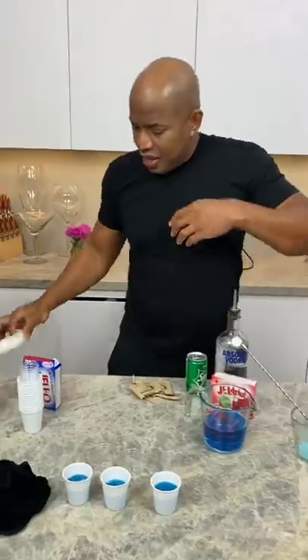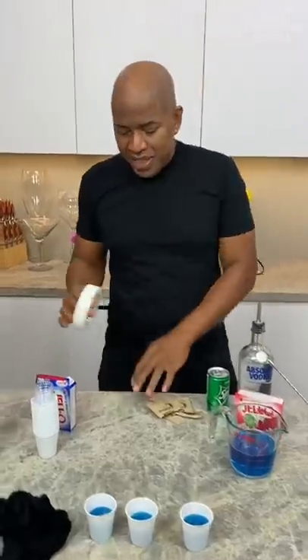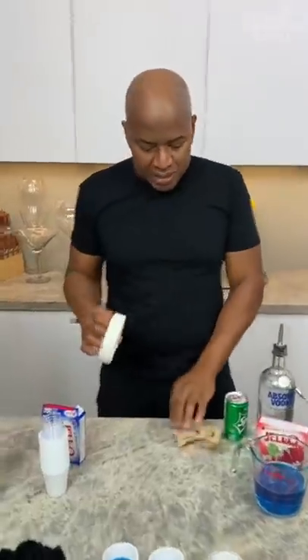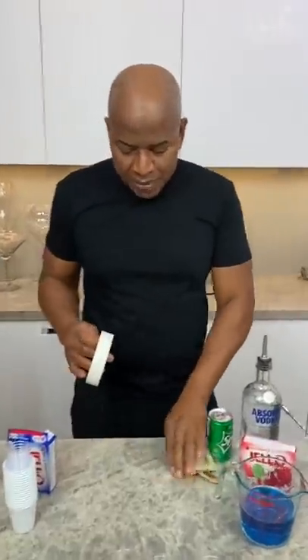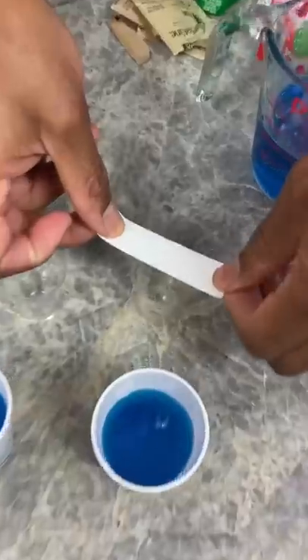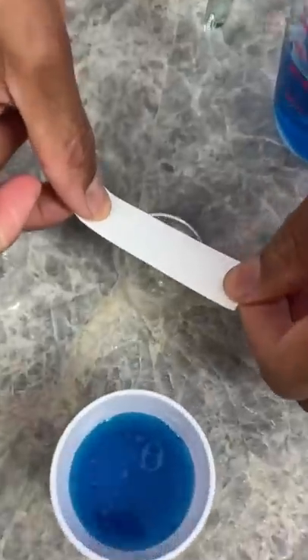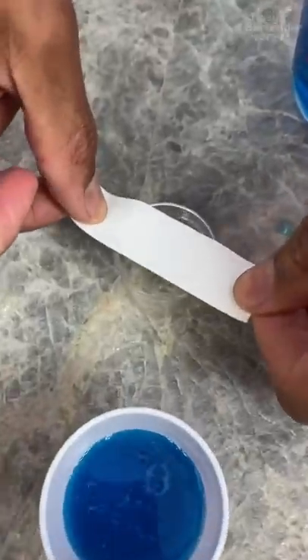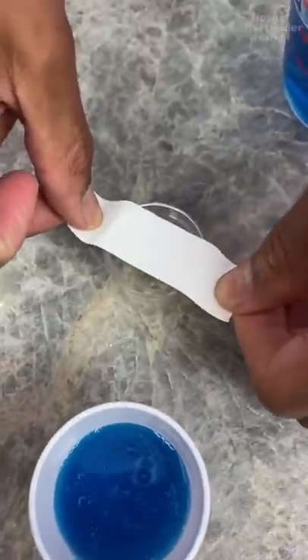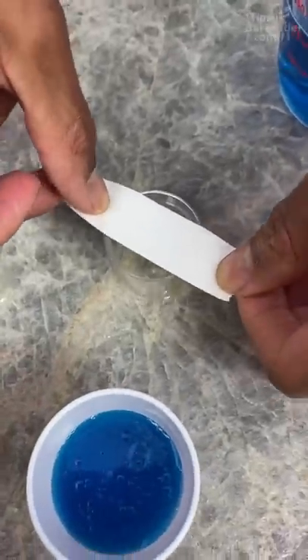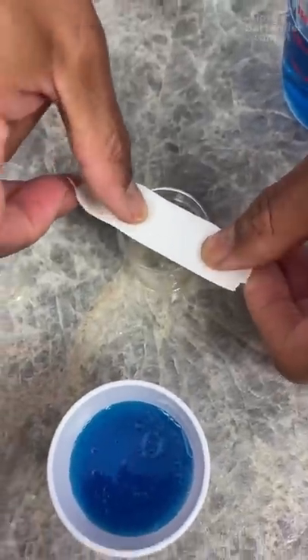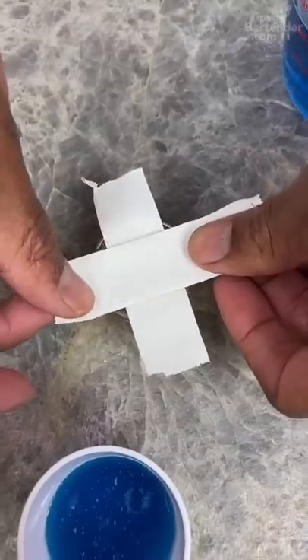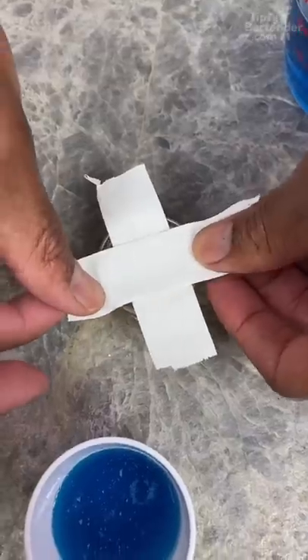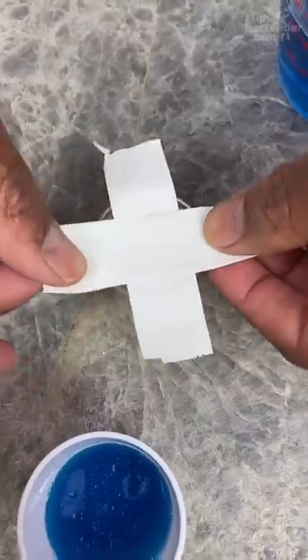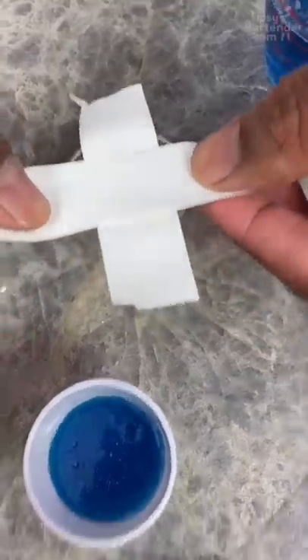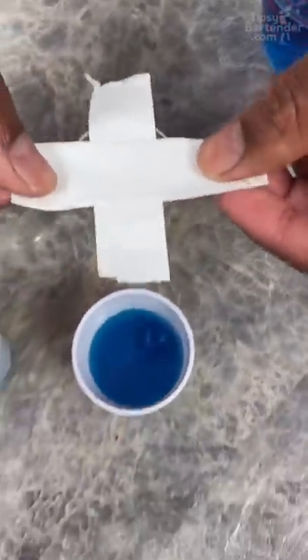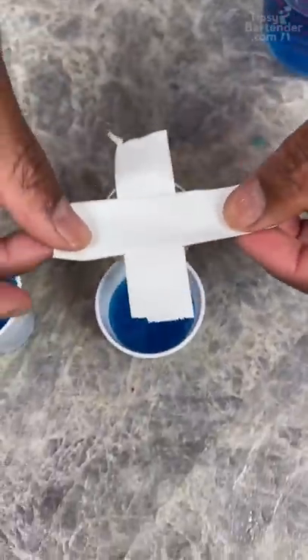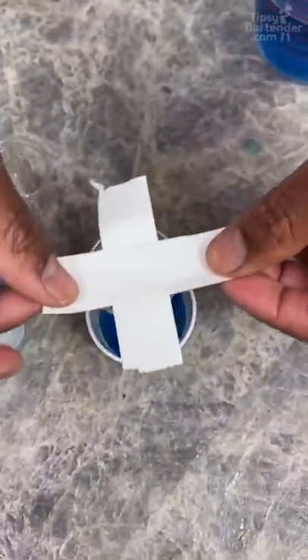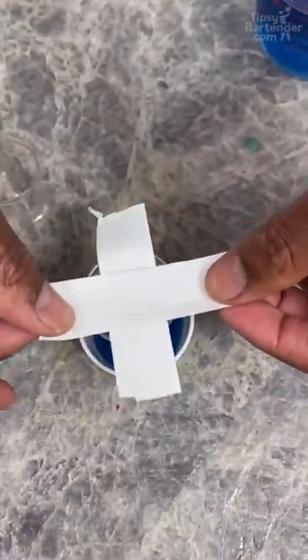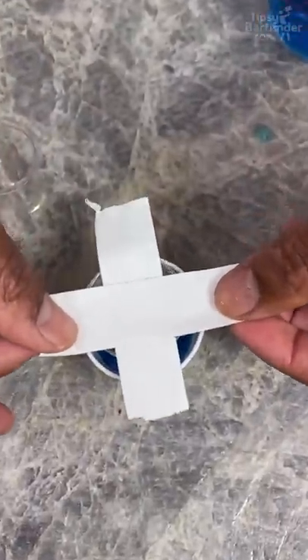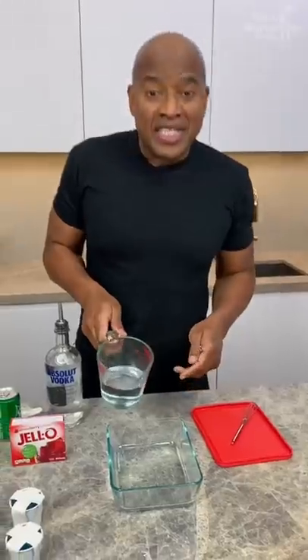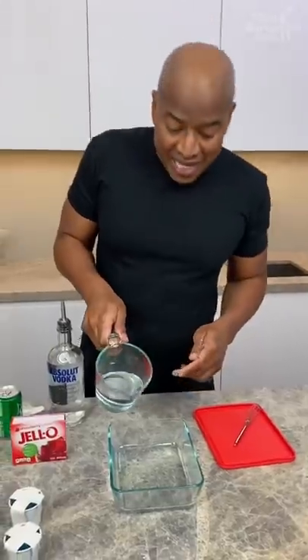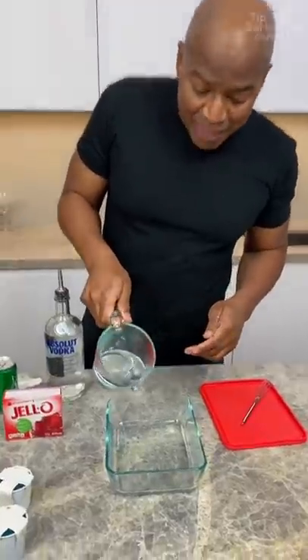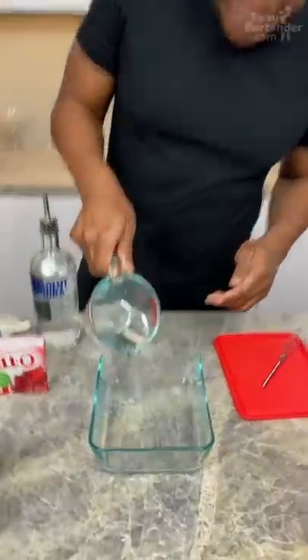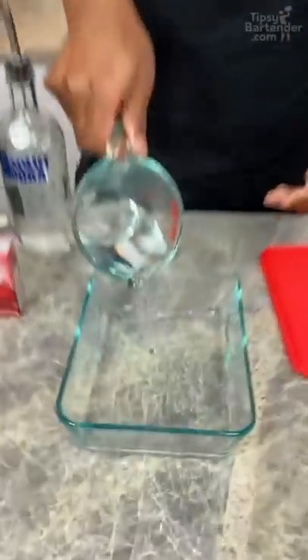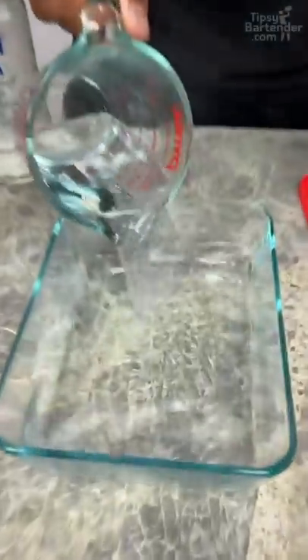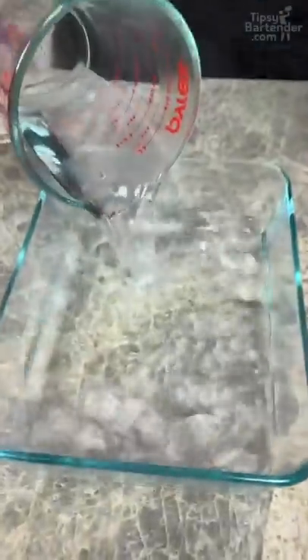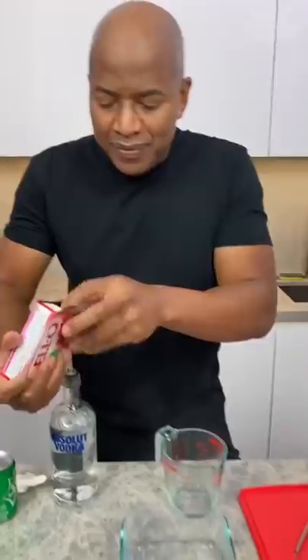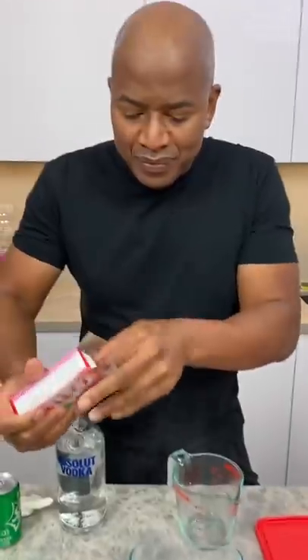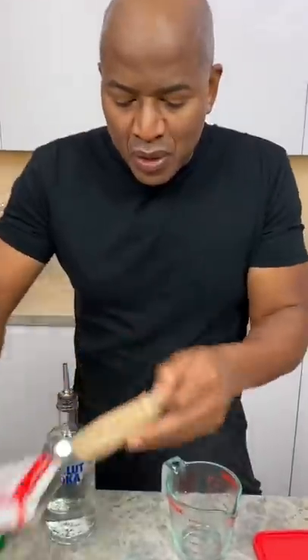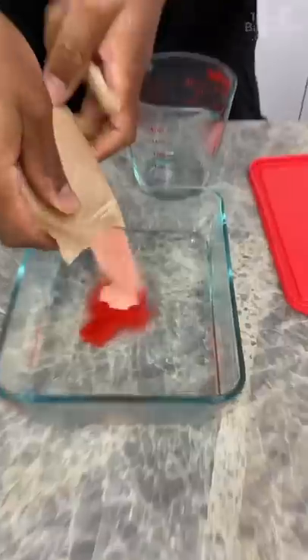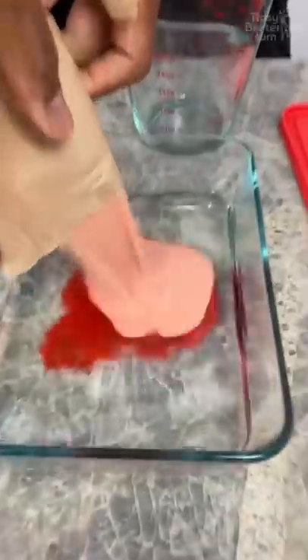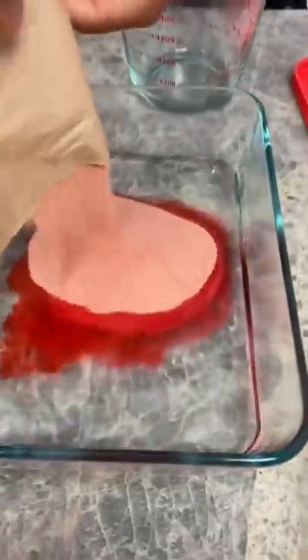Now we're gonna need some tape. So let's put a little piece over there like so. I wanna center this — this is the second part, guys. So that's hot water with a whole box of Jell-O.